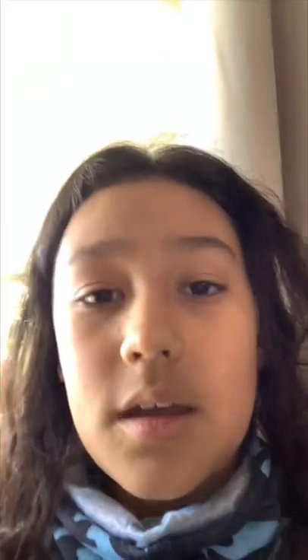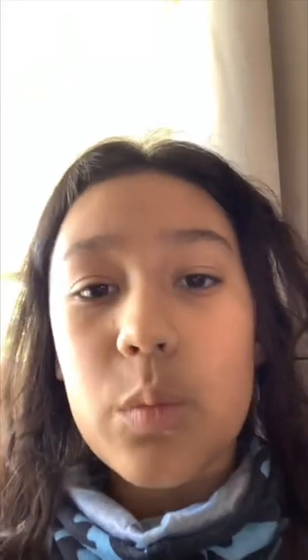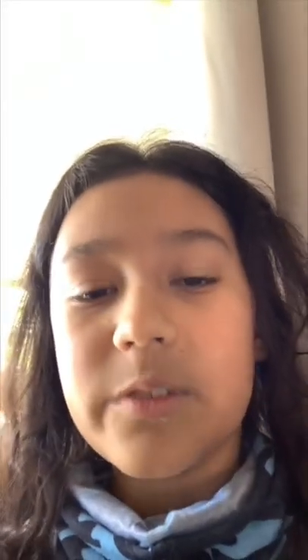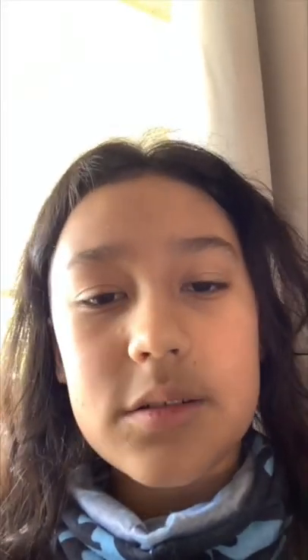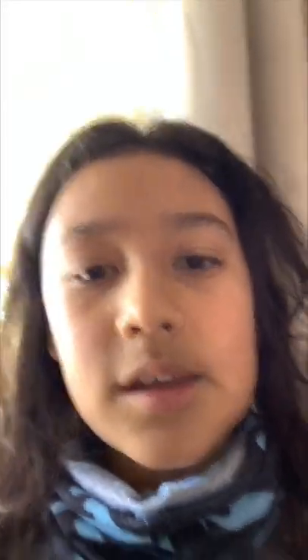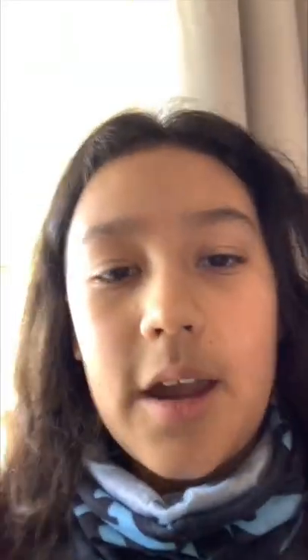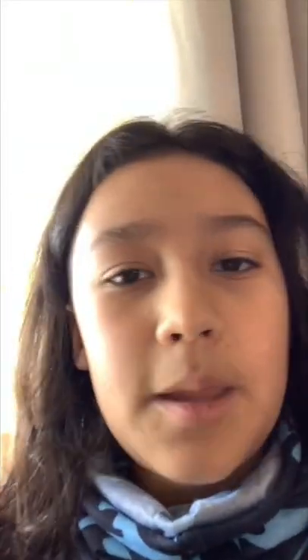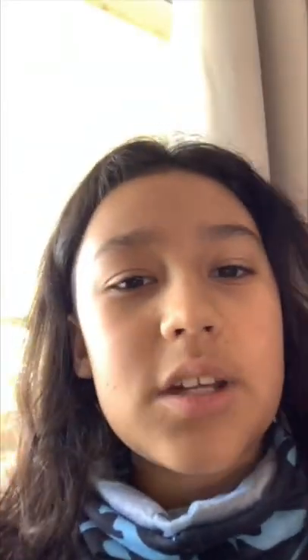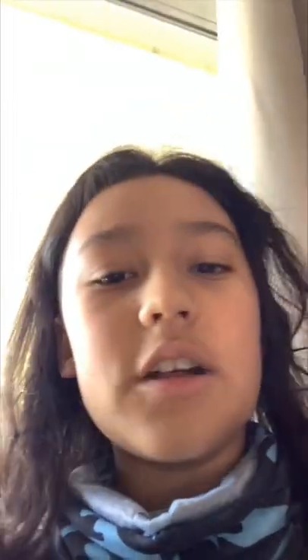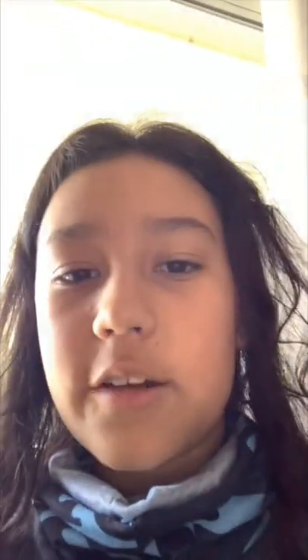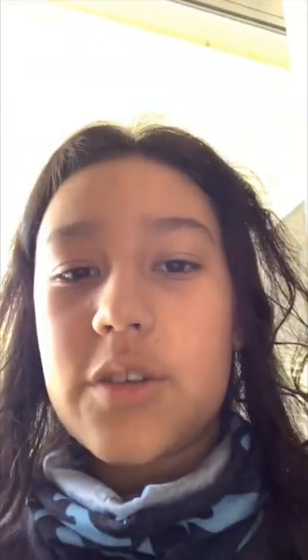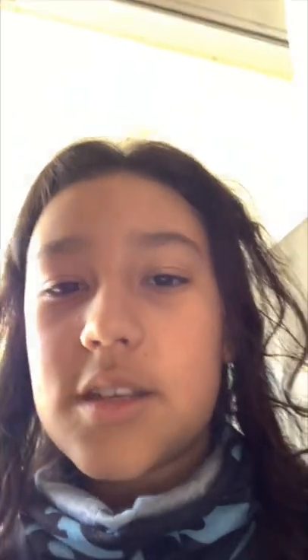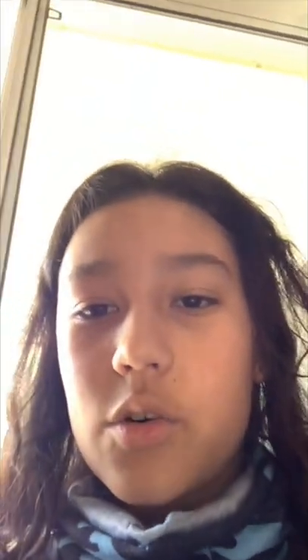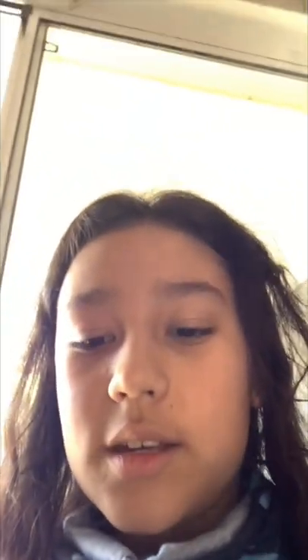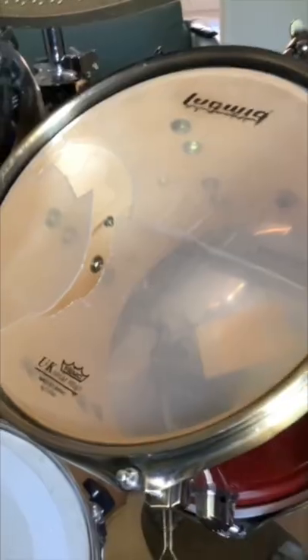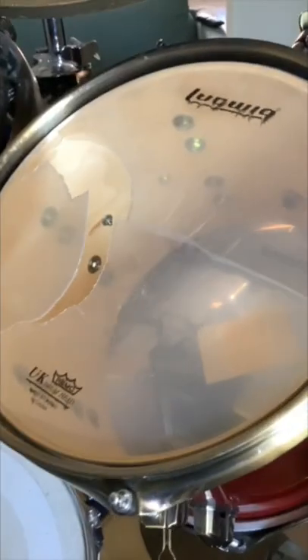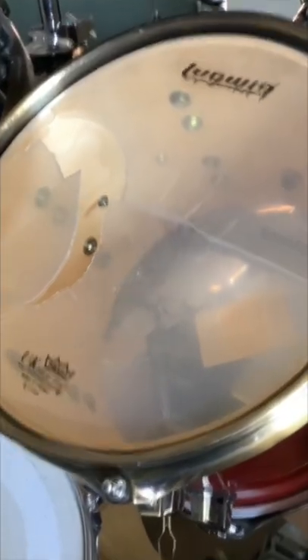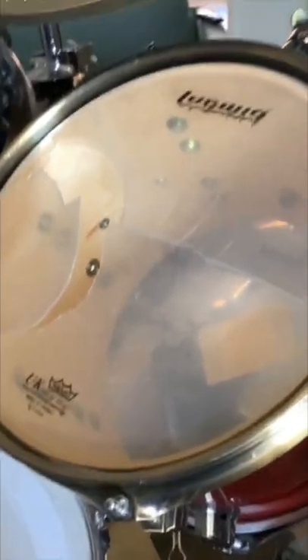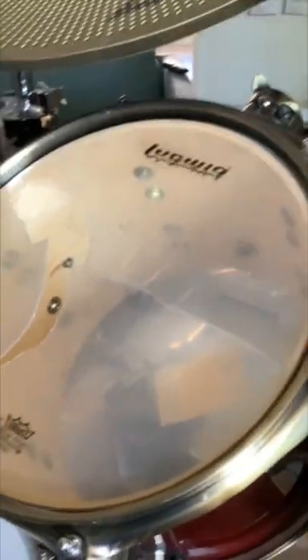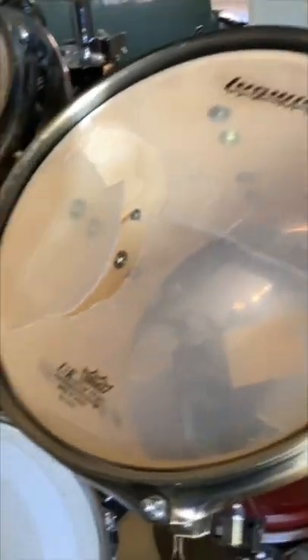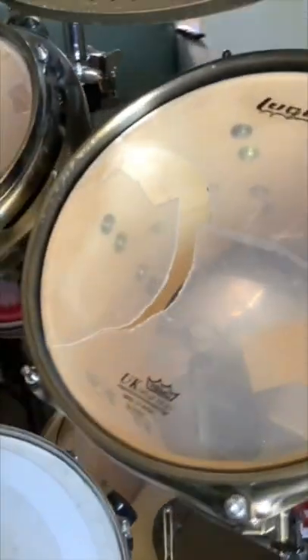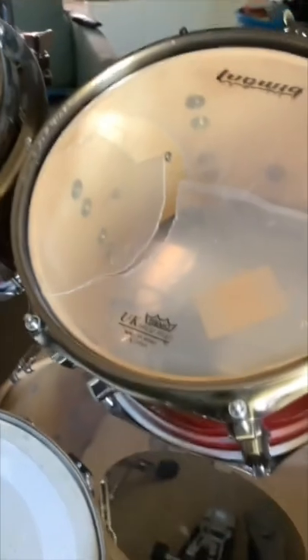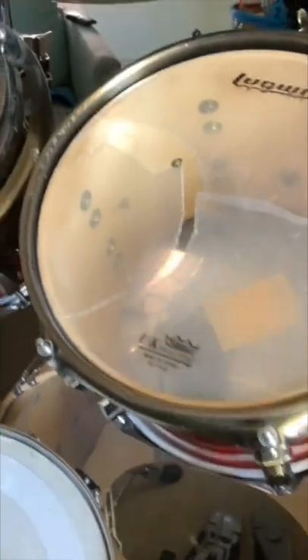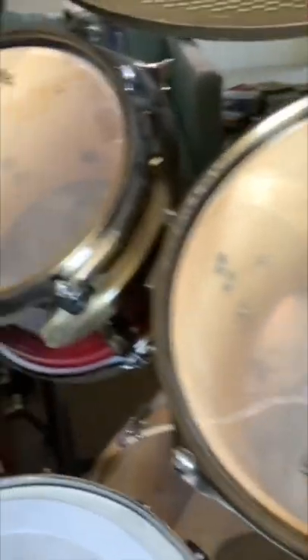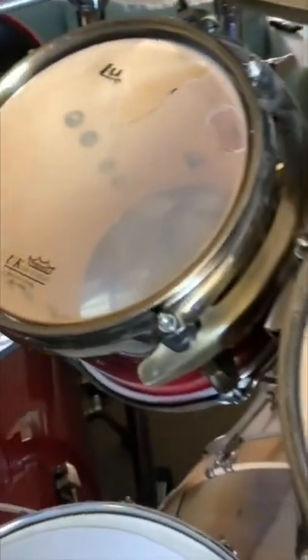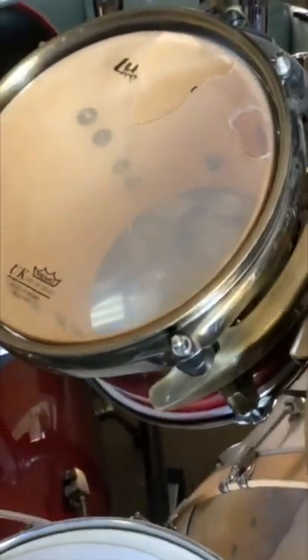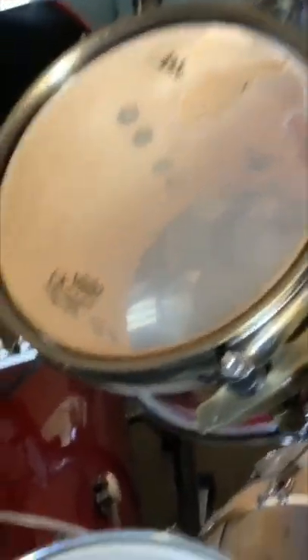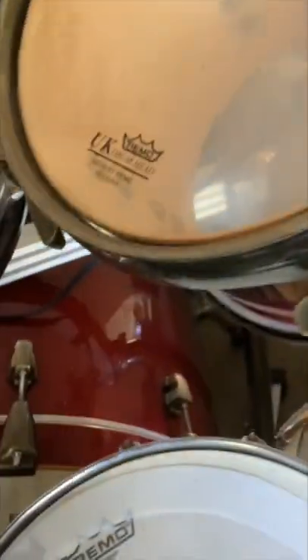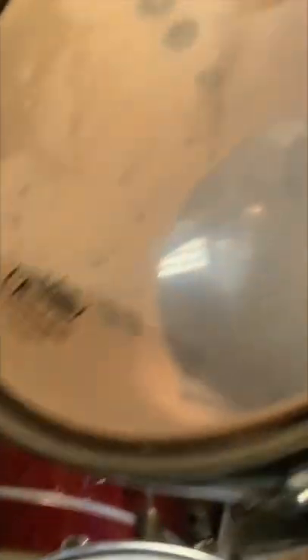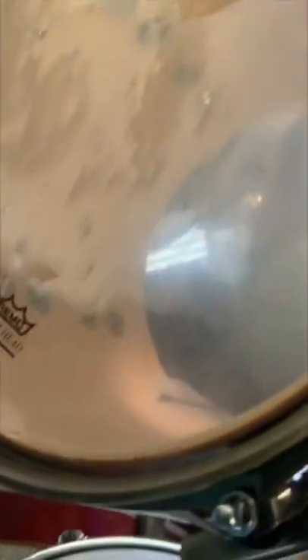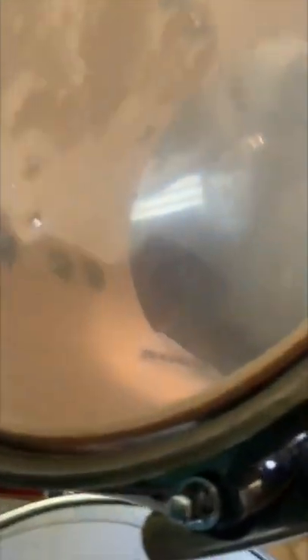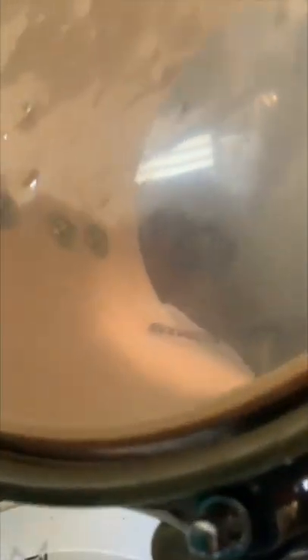For whatever reason, I've been bashing harder and harder on my drums, causing this to happen. It's just a bunch of cracks, holes, kind of the skins inside the drum.